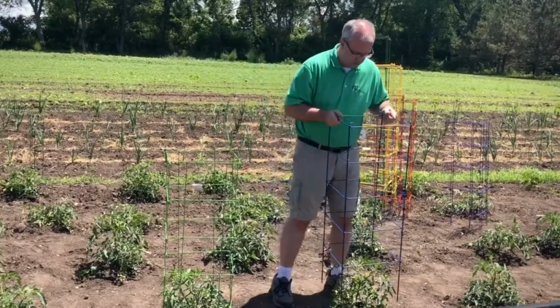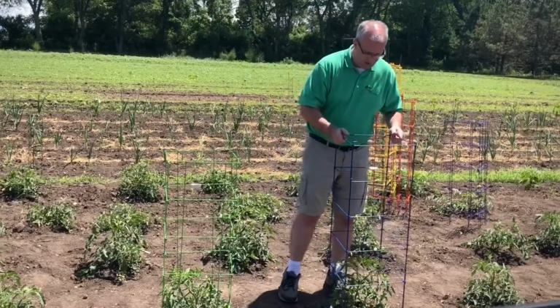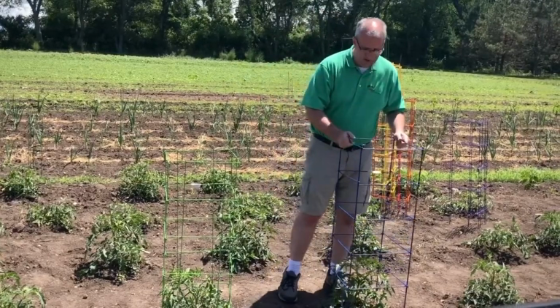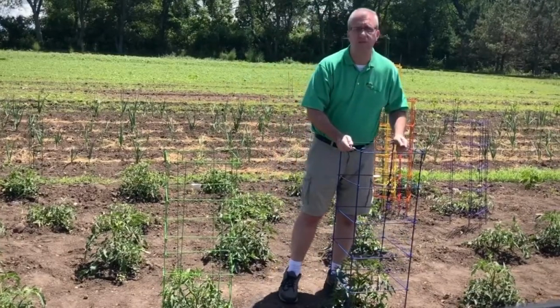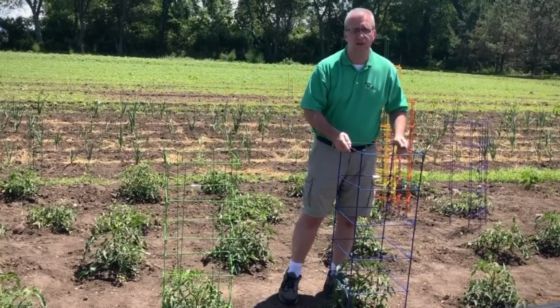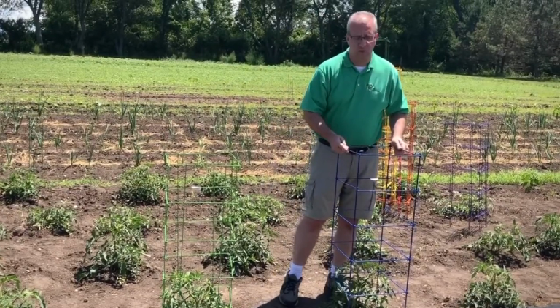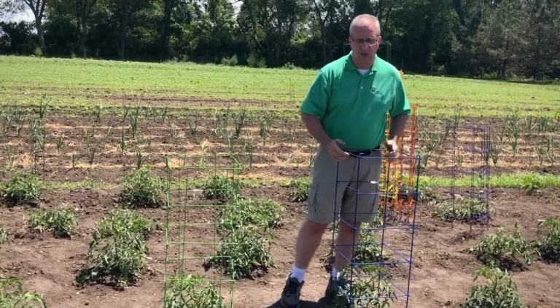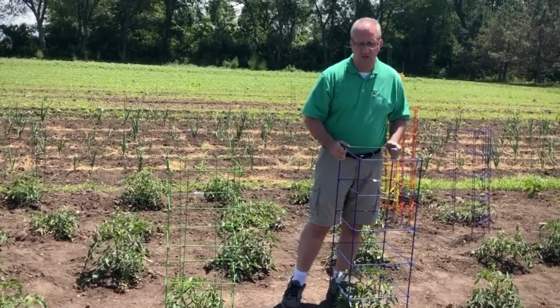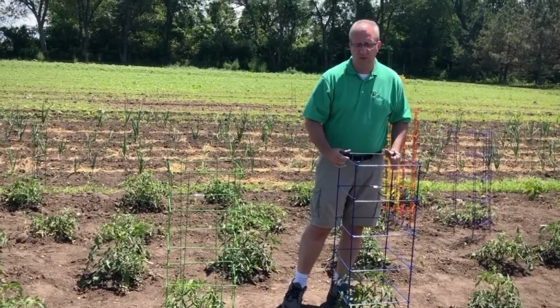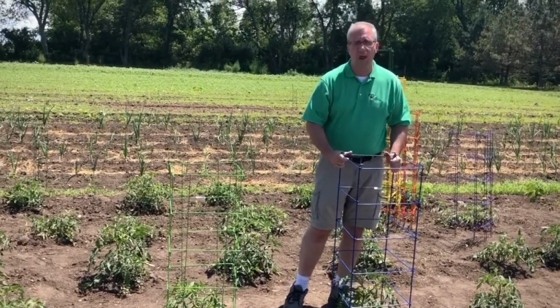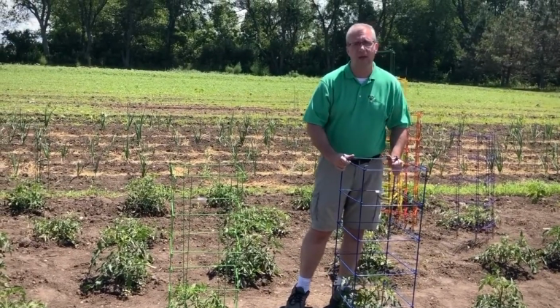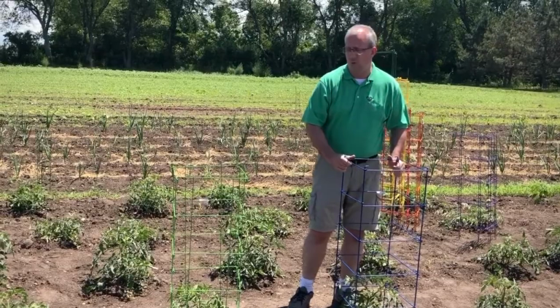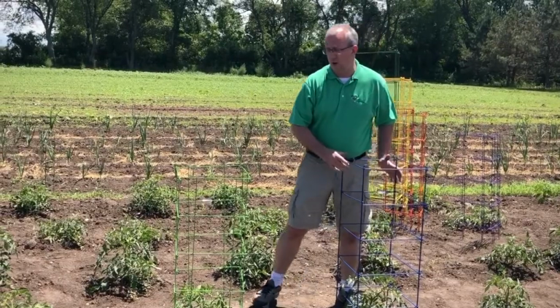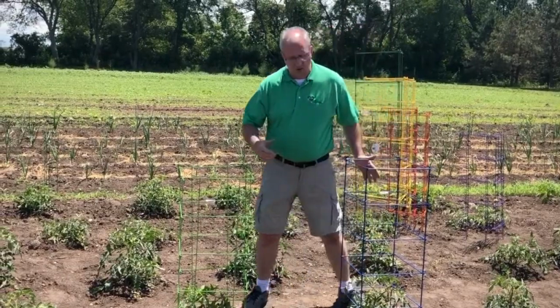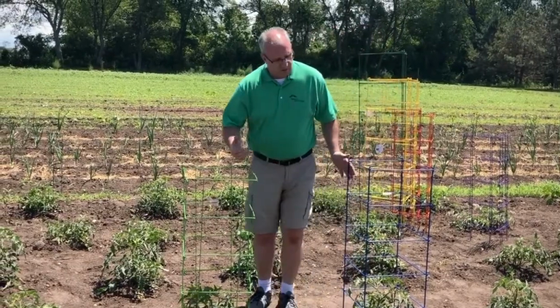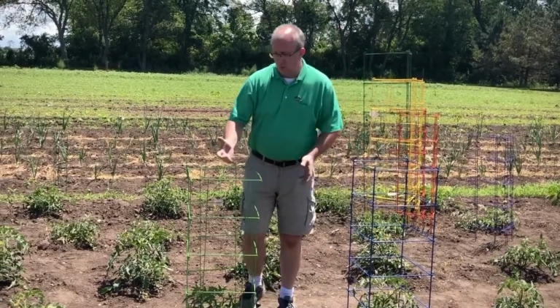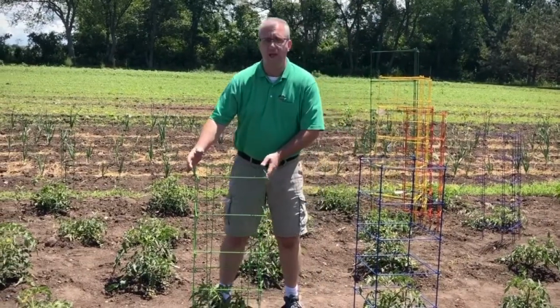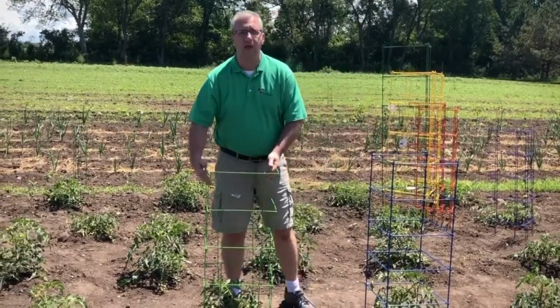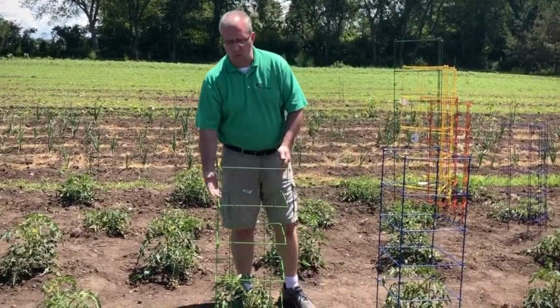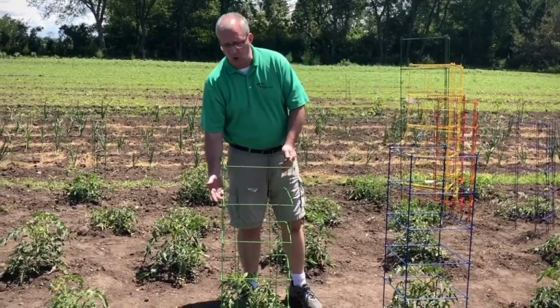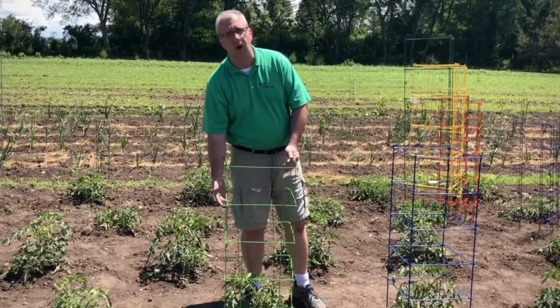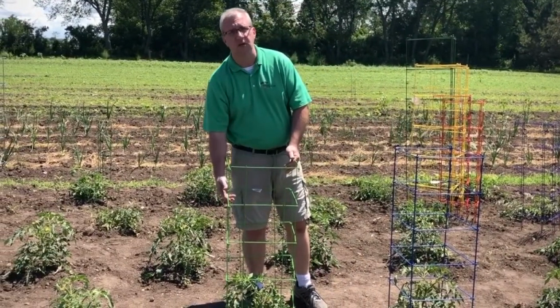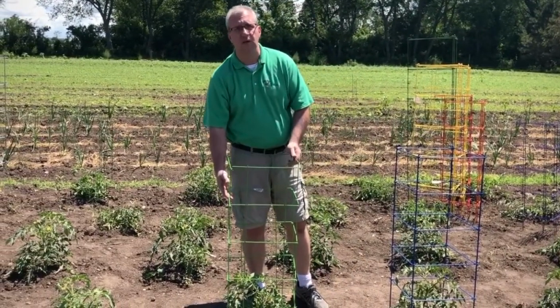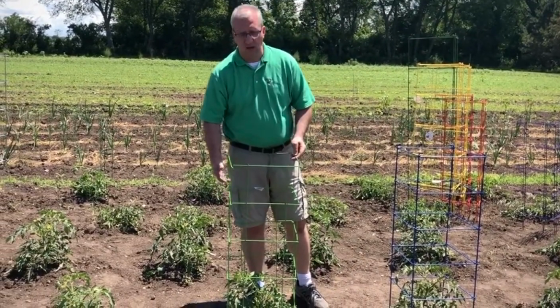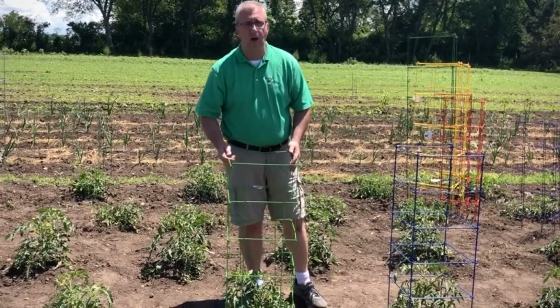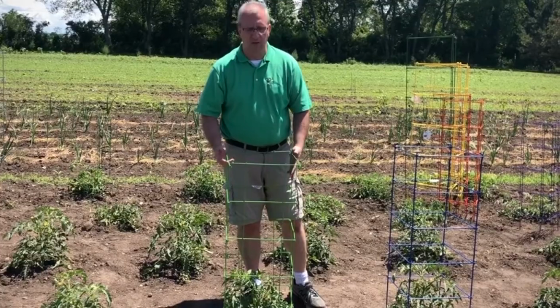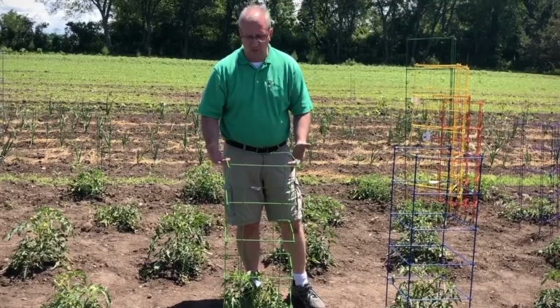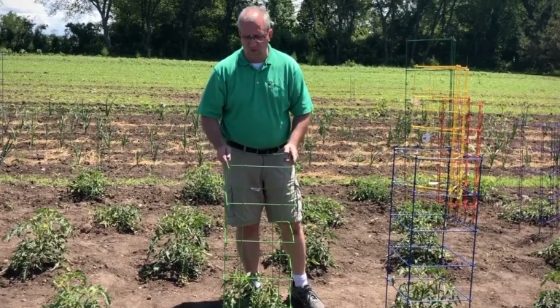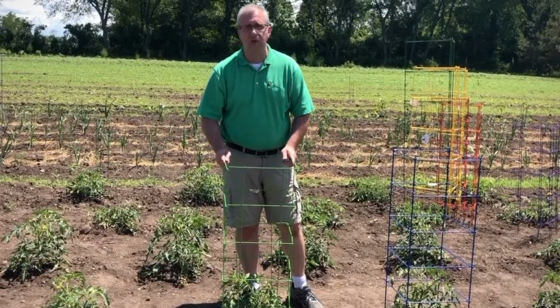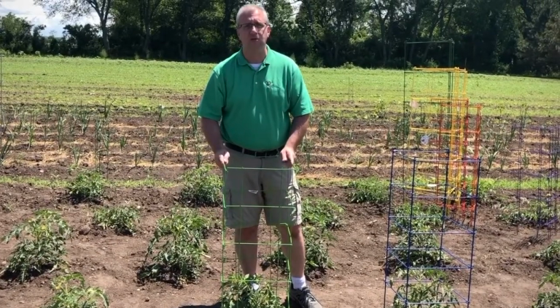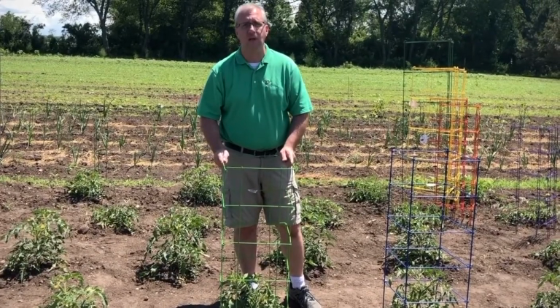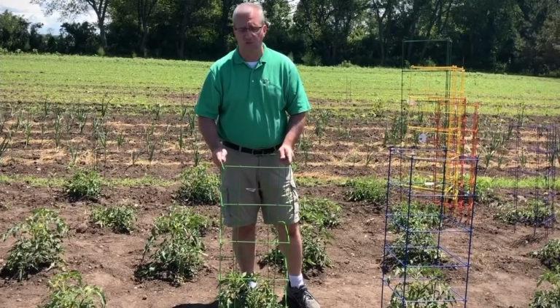There are advantages and disadvantages to both cages. The four-leg has a heavier wire, whereas the eight-leg has more crossbars to support the foliage, which is what the cage is for.